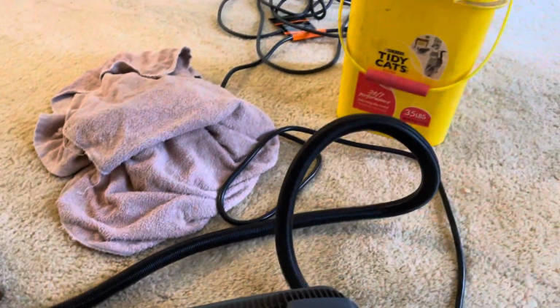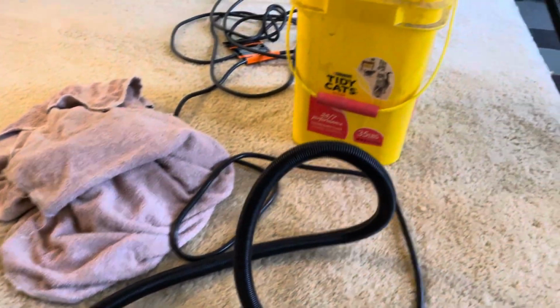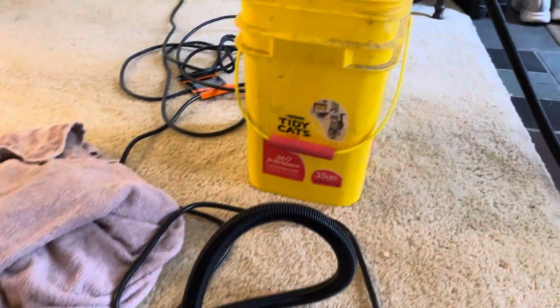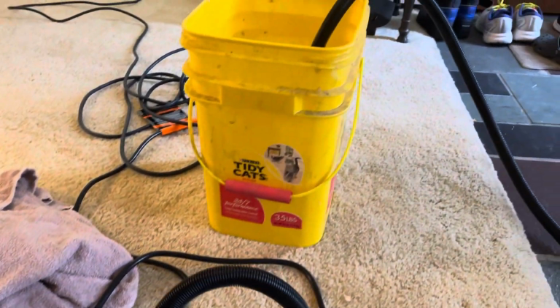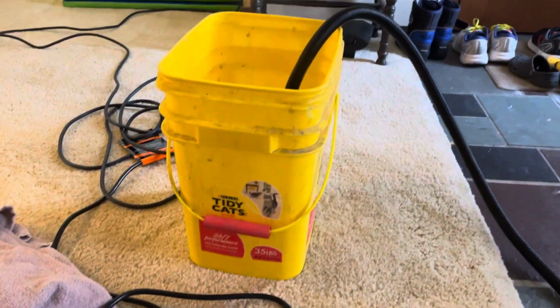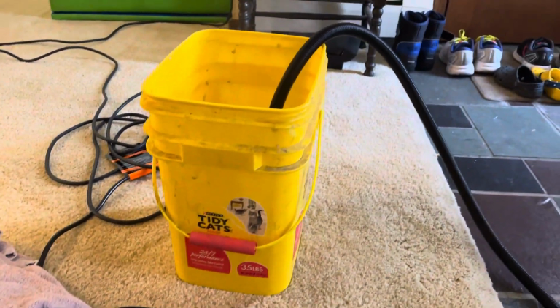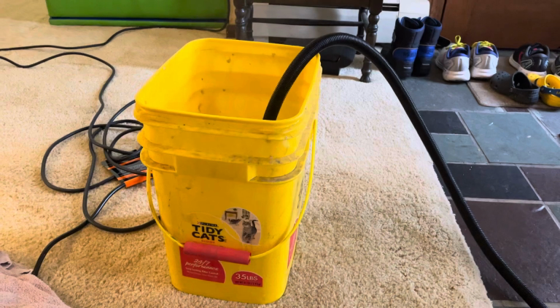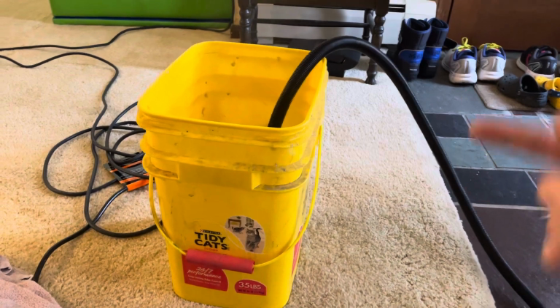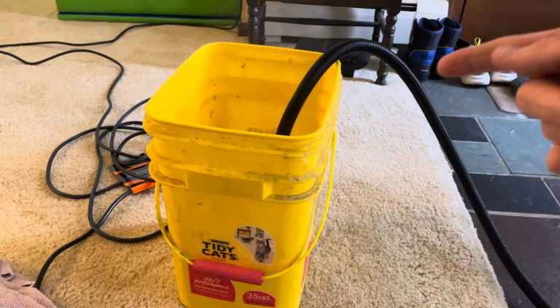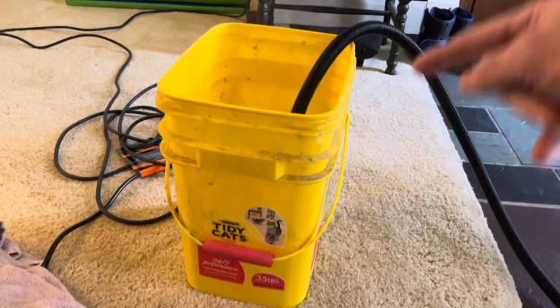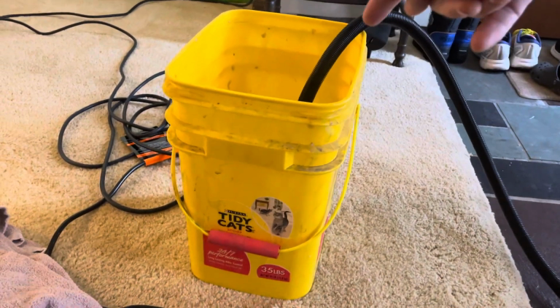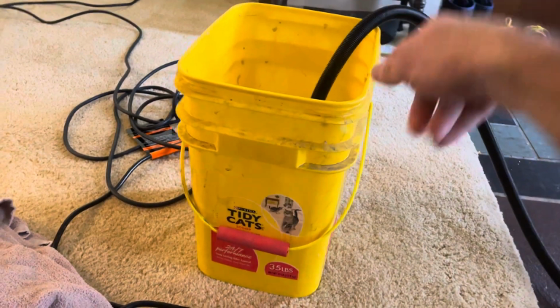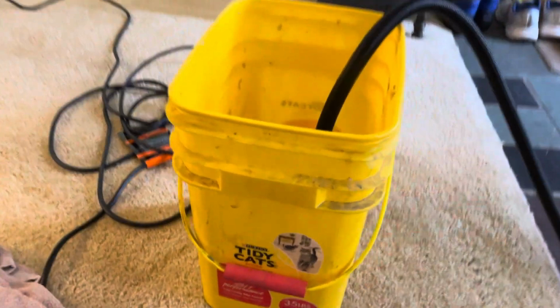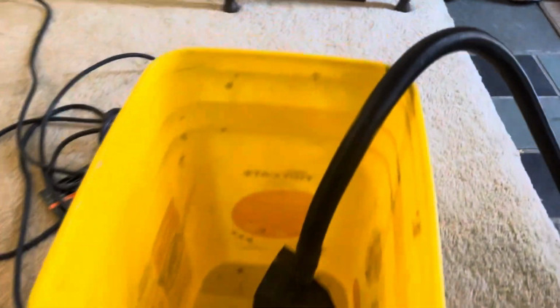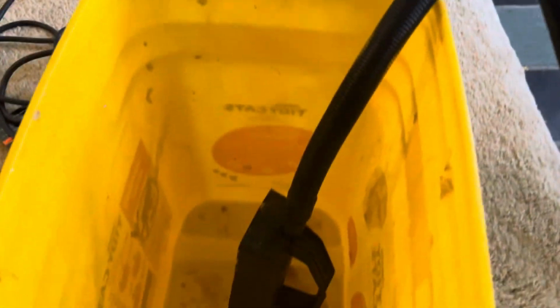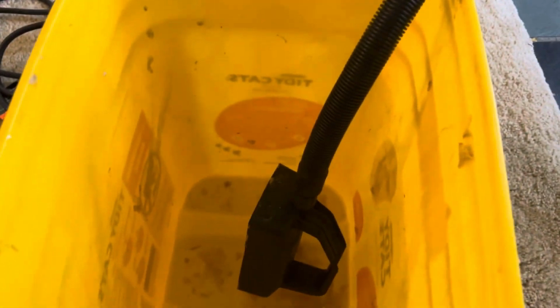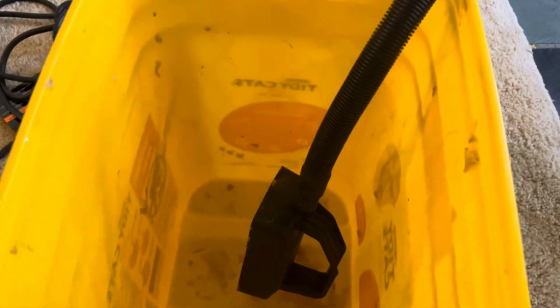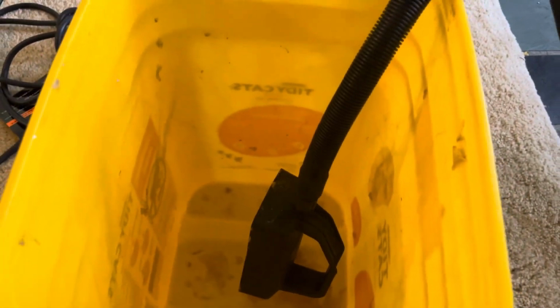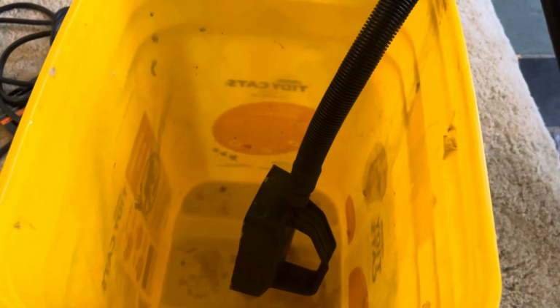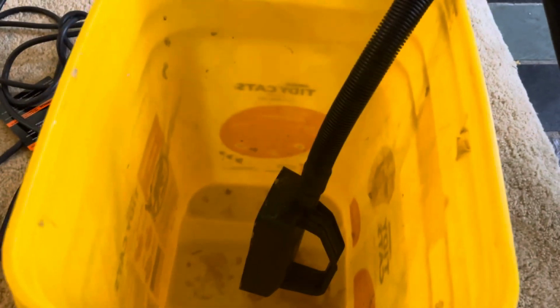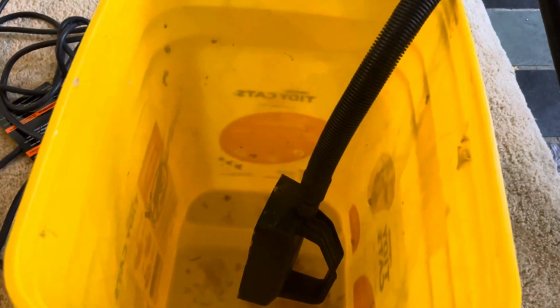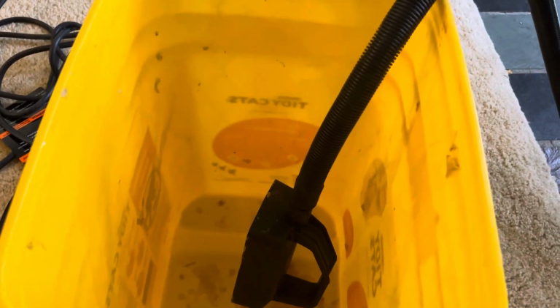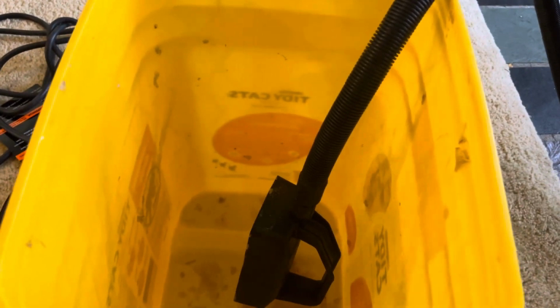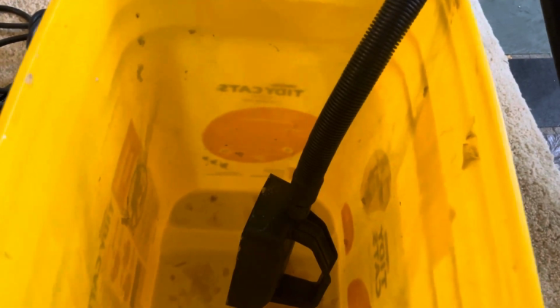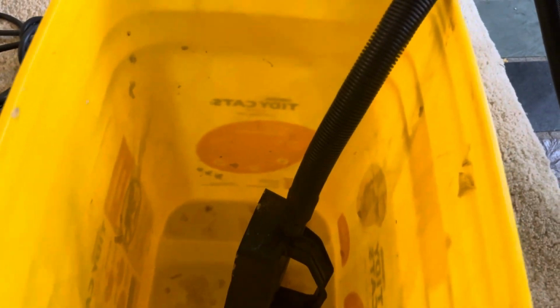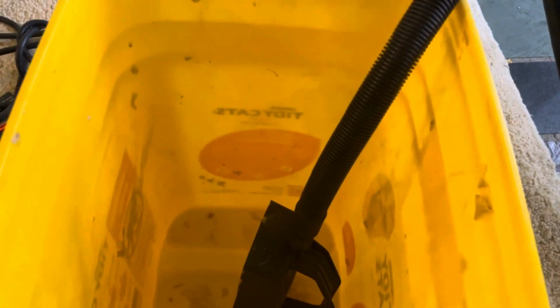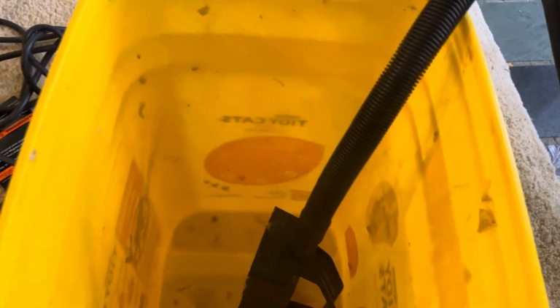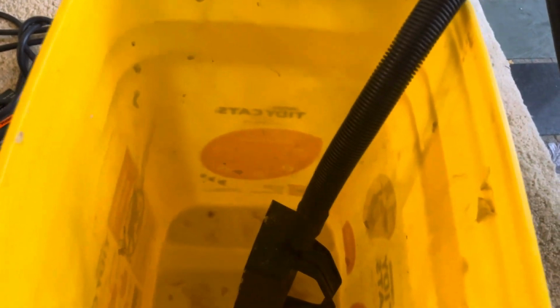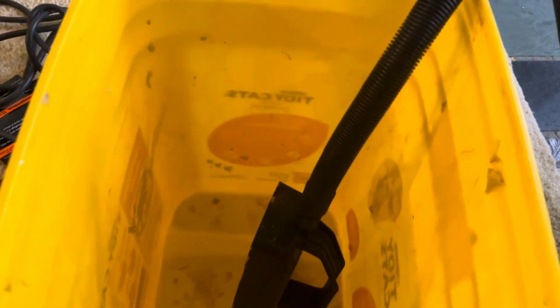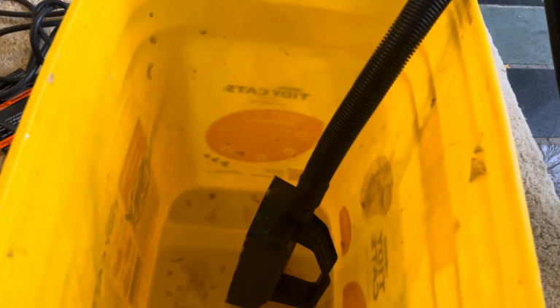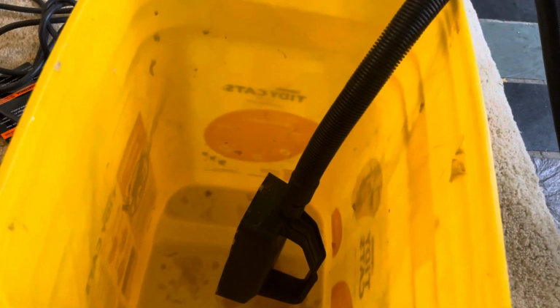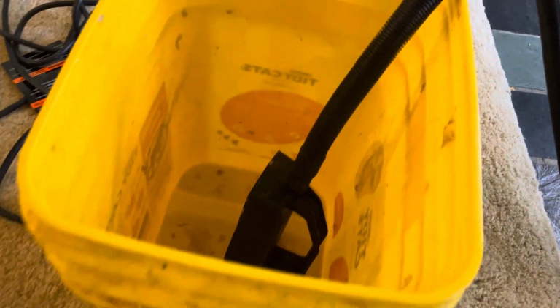This thing takes about 15 minutes to heat up. What I saw online is they recommended having a bucket and sticking the end in there, because once this thing starts sputtering steam, the steam turns into water and the water's got to go somewhere when you're not using it.